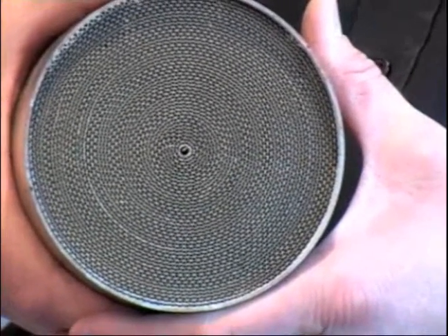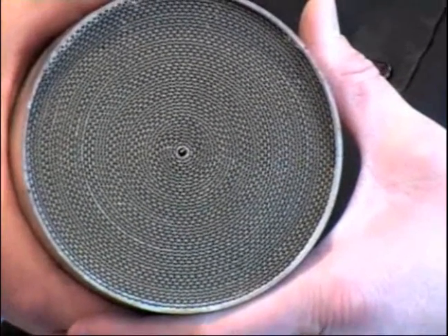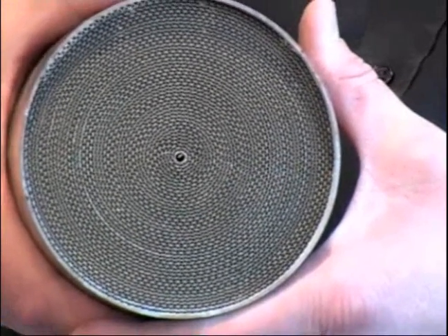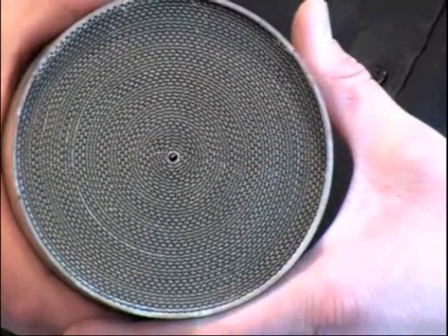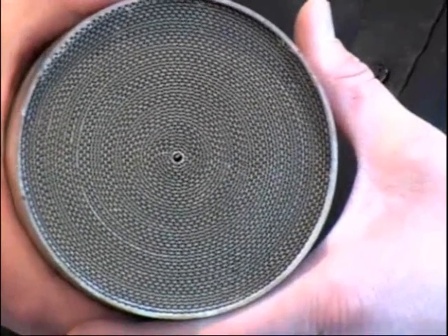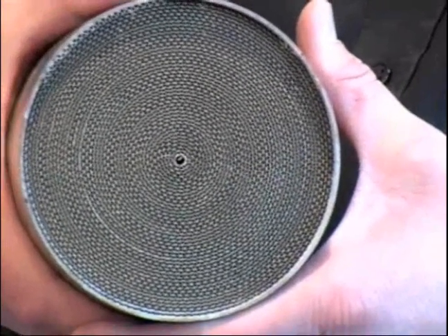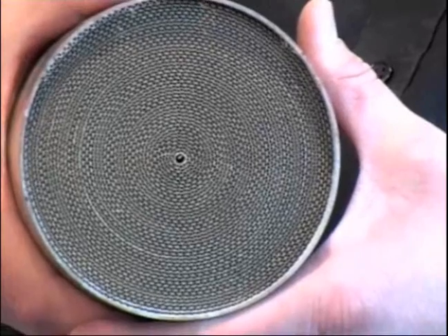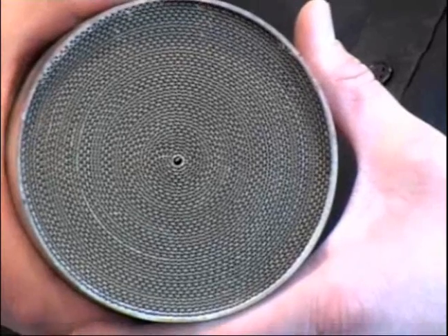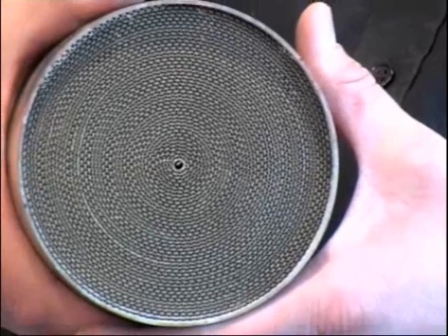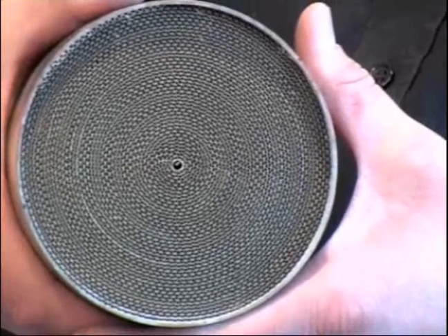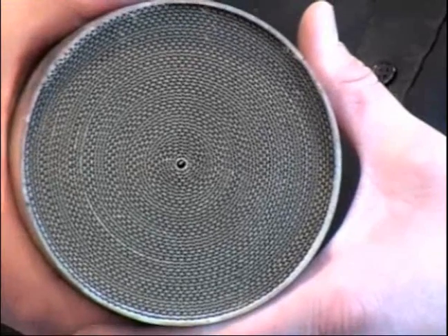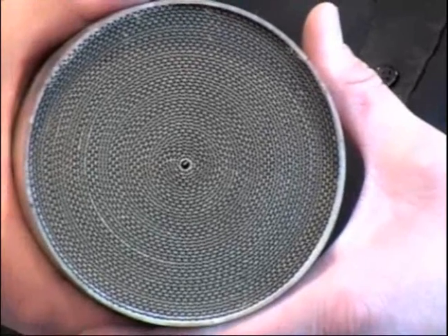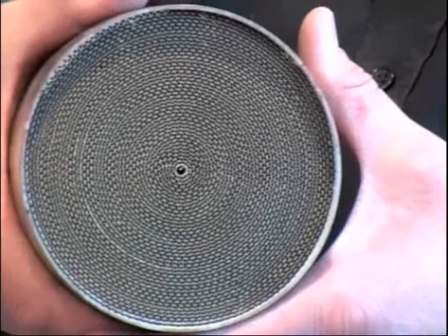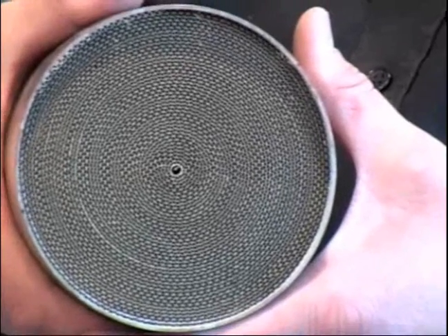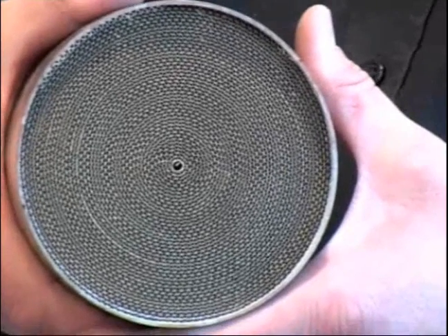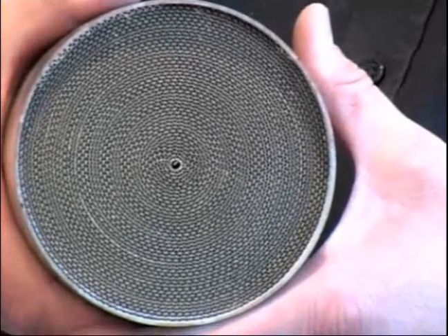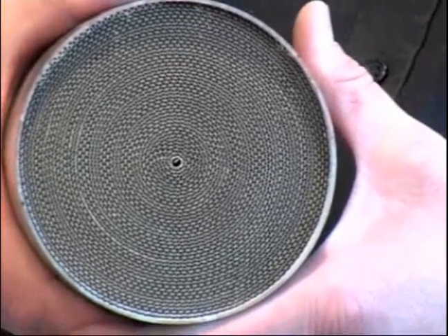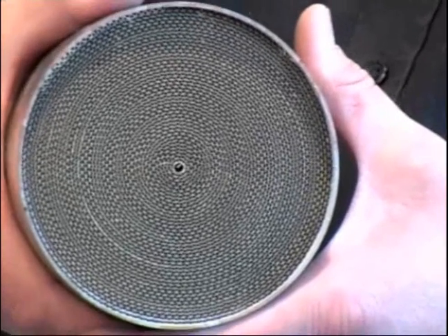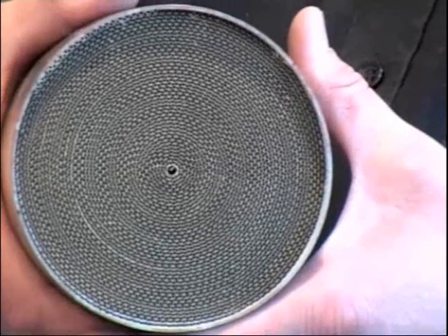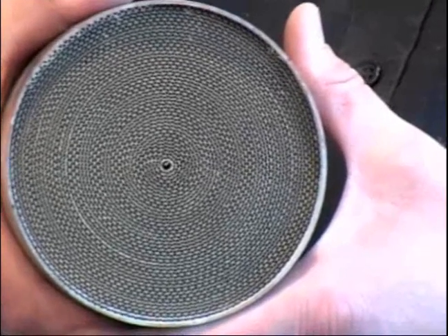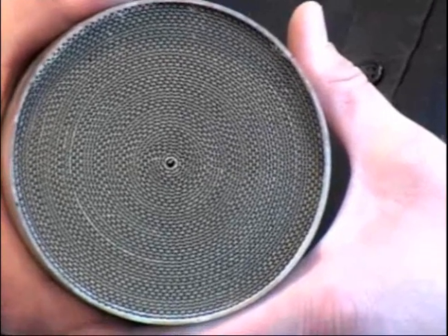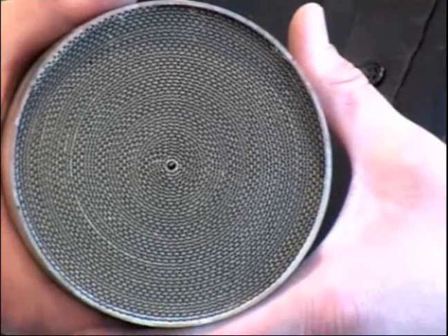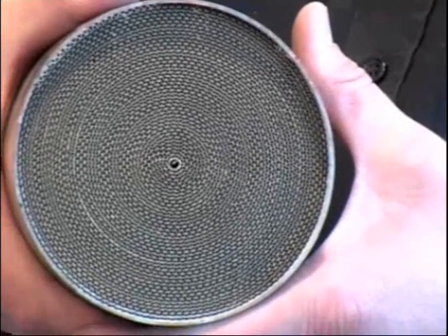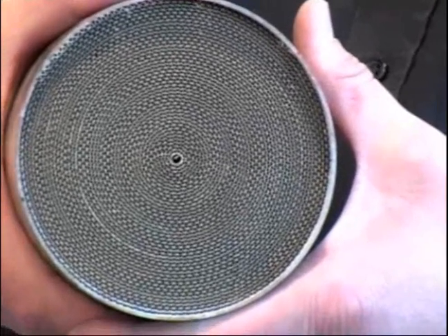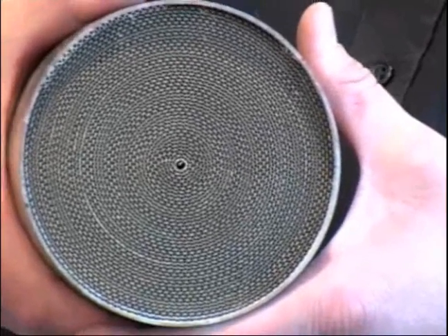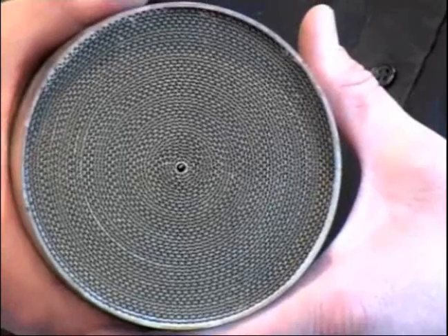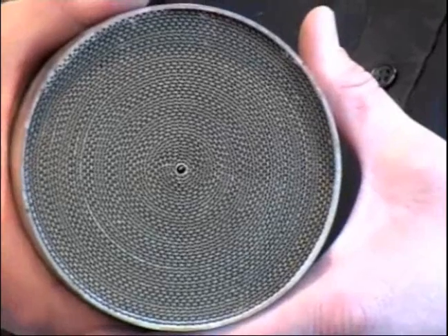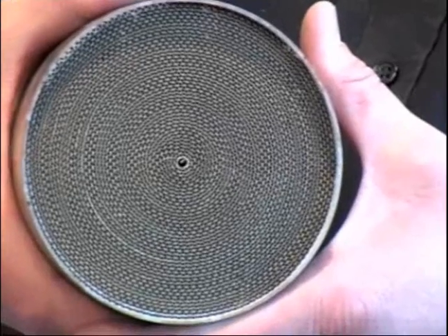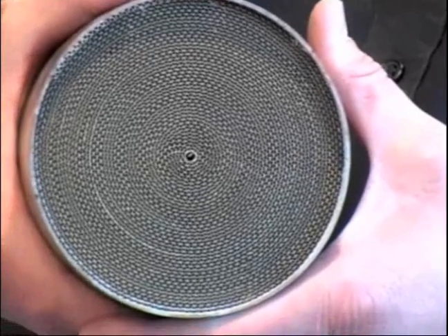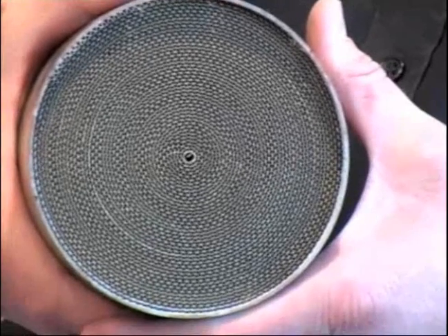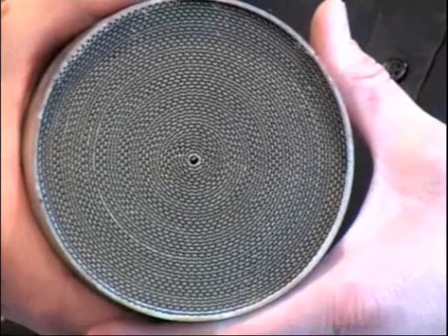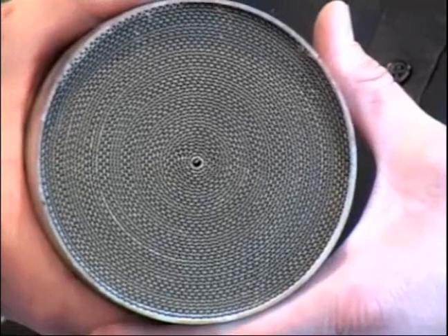Why metal? Well, metals are more durable, but they're much more expensive, and both original equipment manufacturers and most of the aftermarket now concentrate on ceramic.